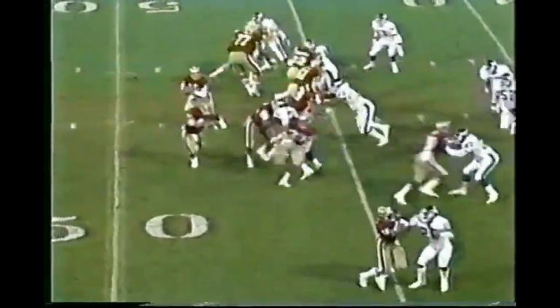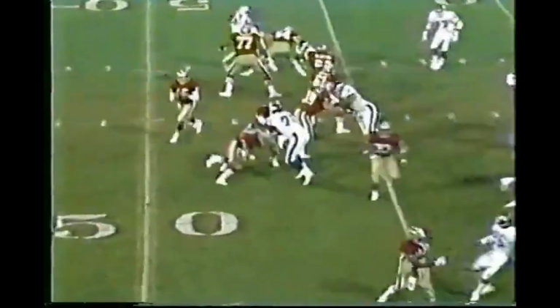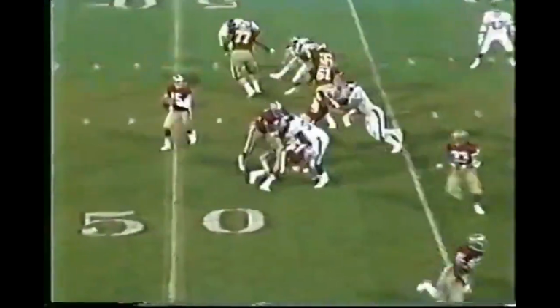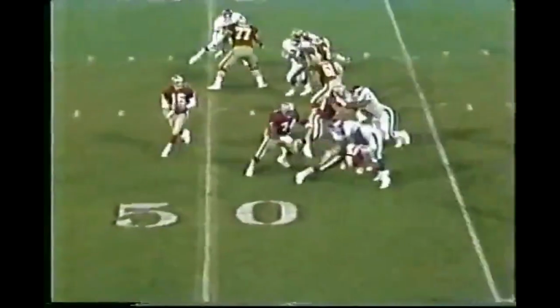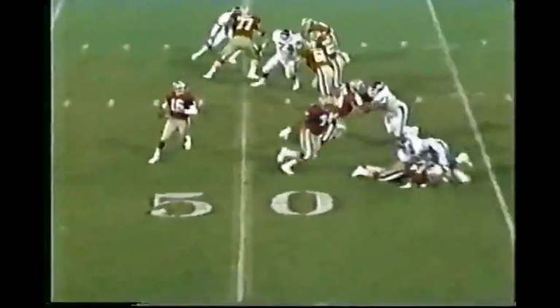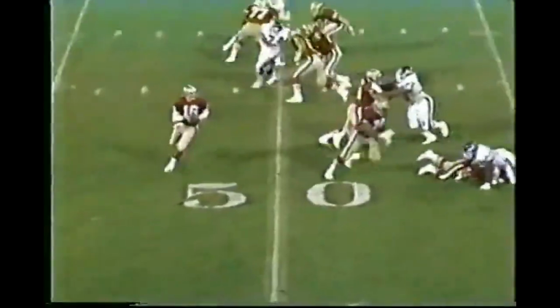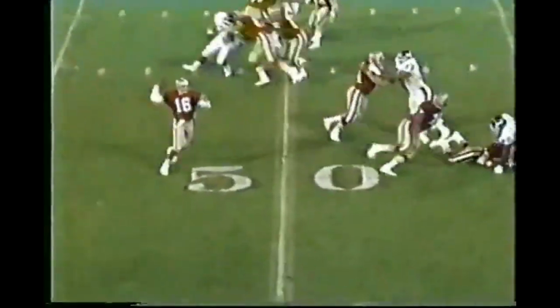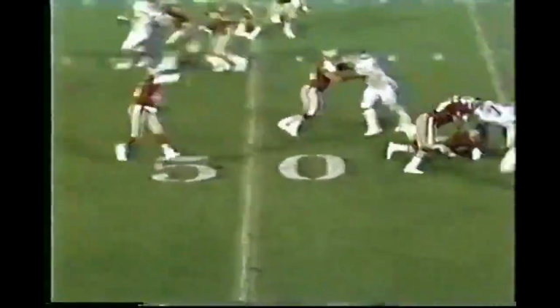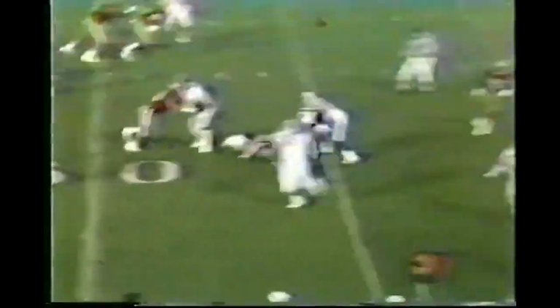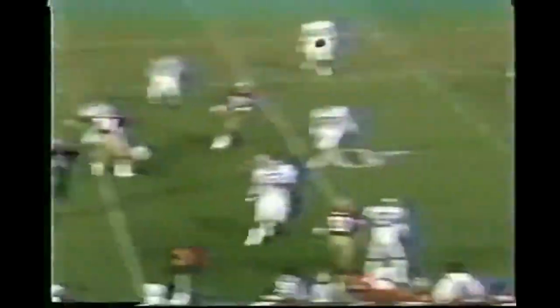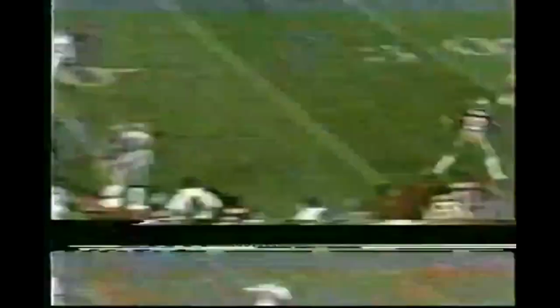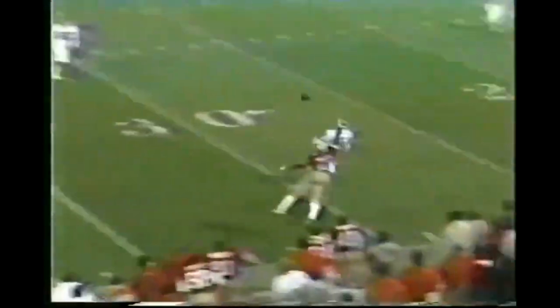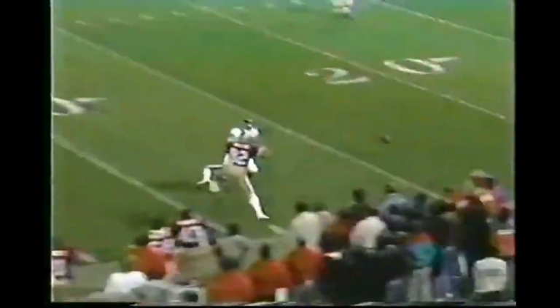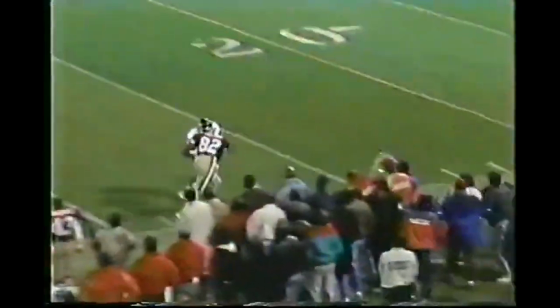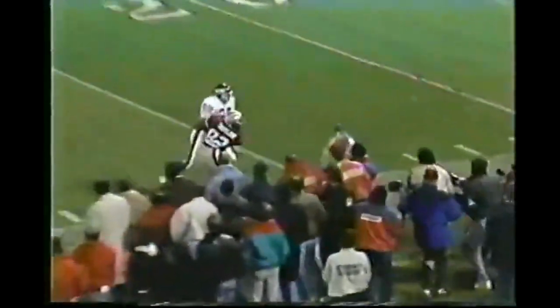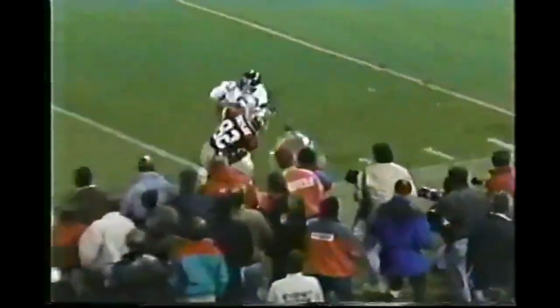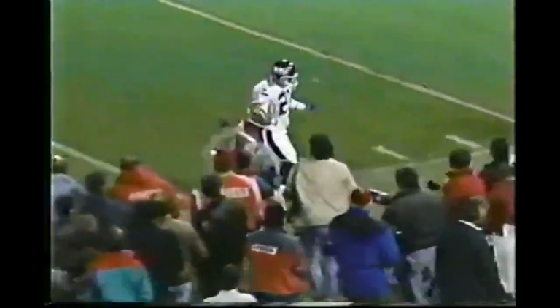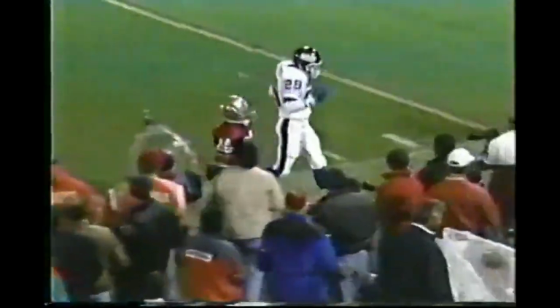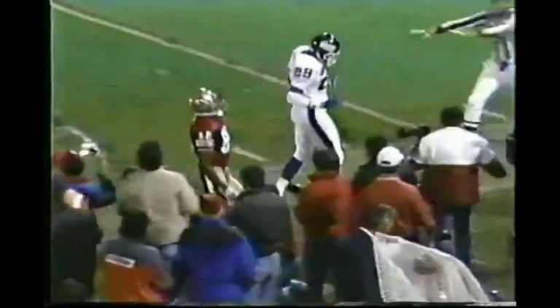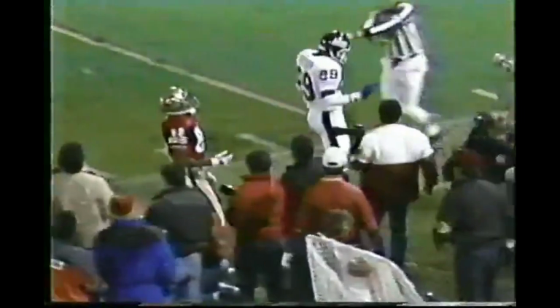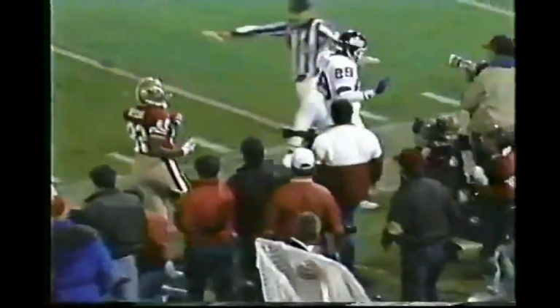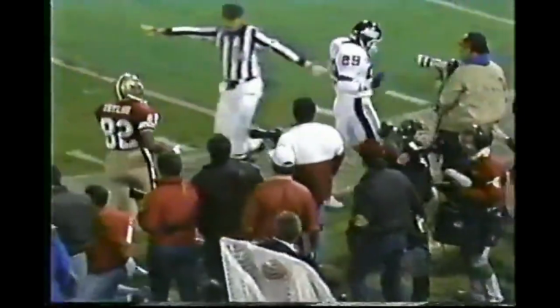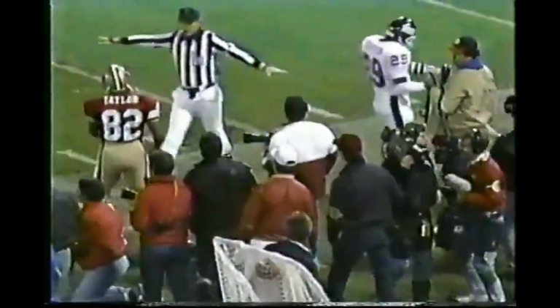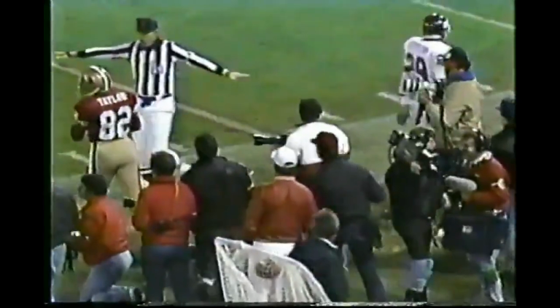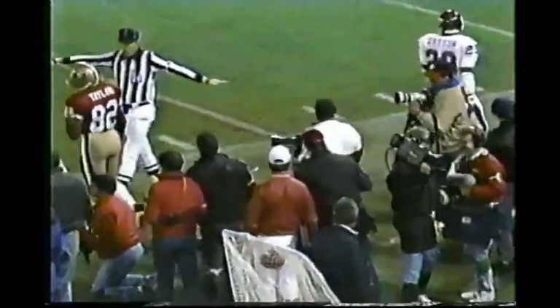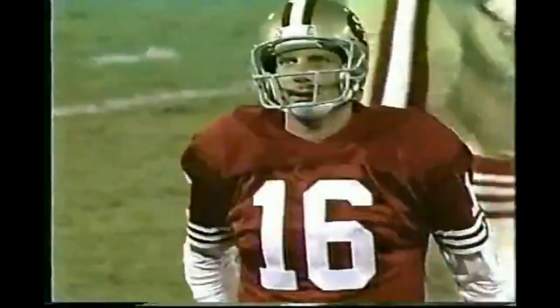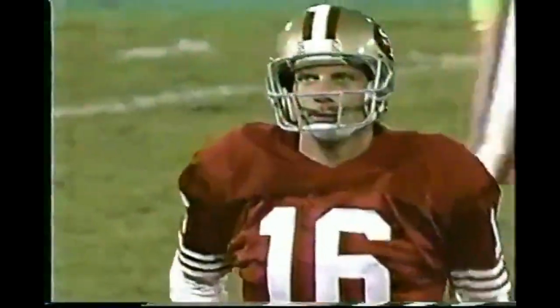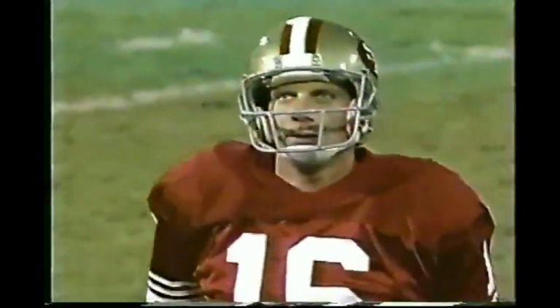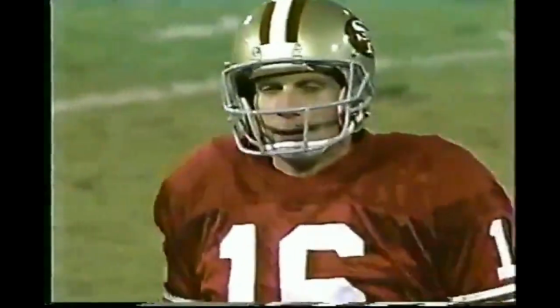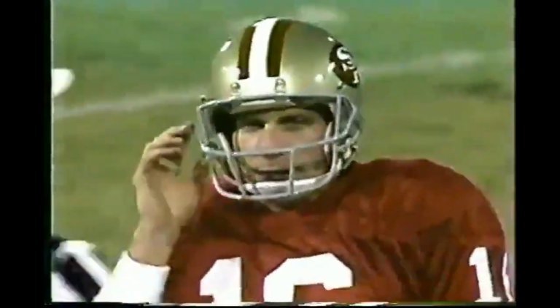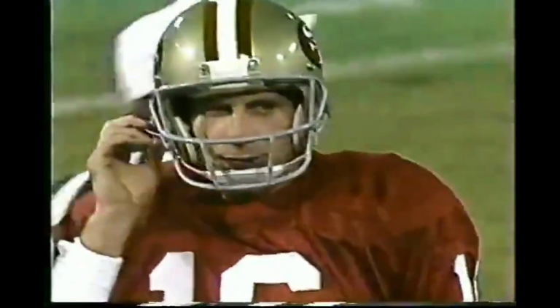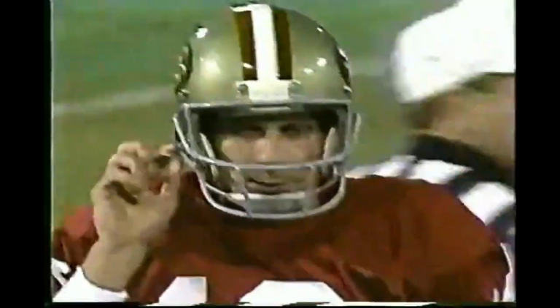Craig in motion. And Montana throws too high, intended for Taylor, covered on the play by Myron Geis.